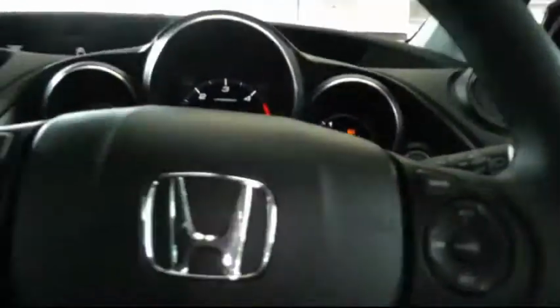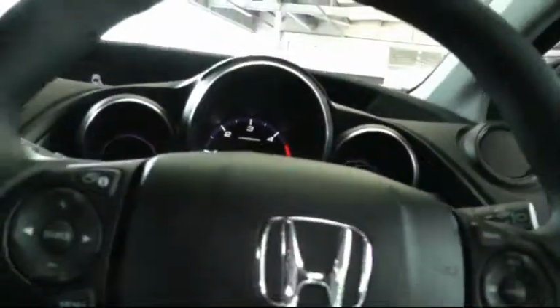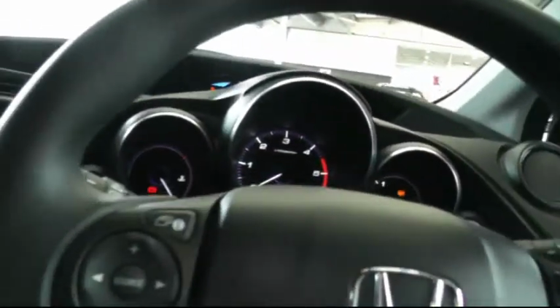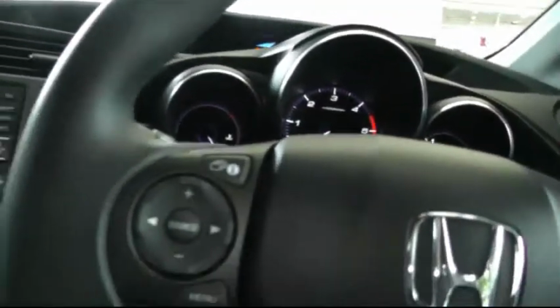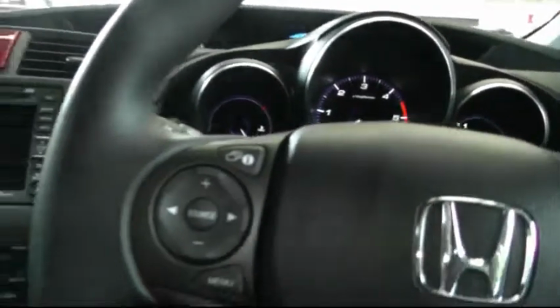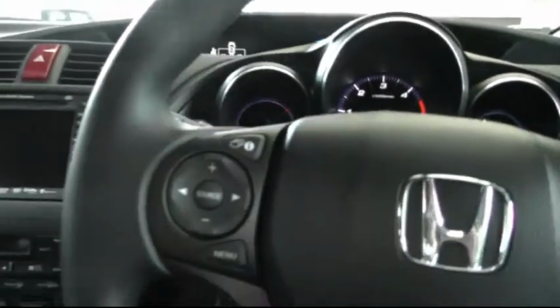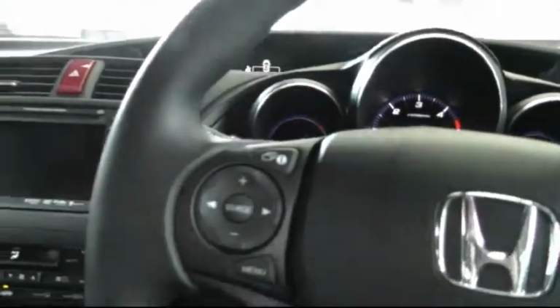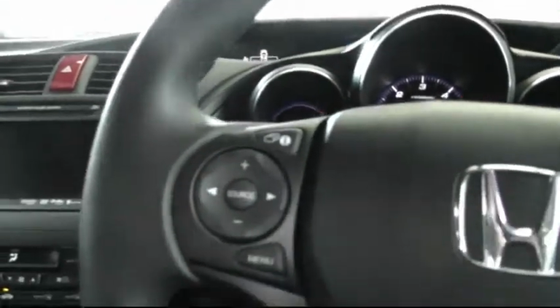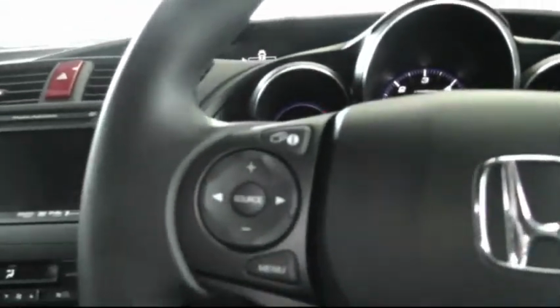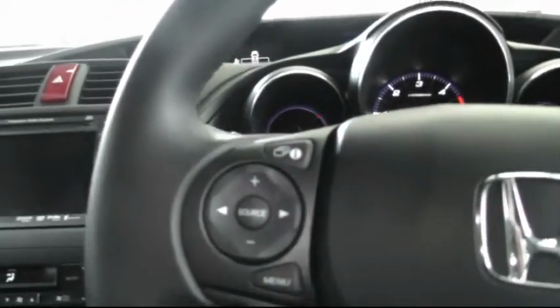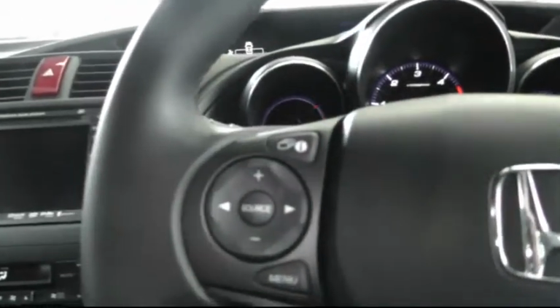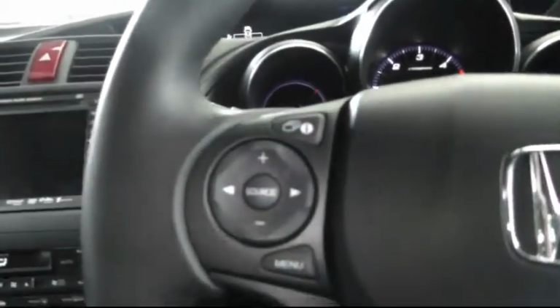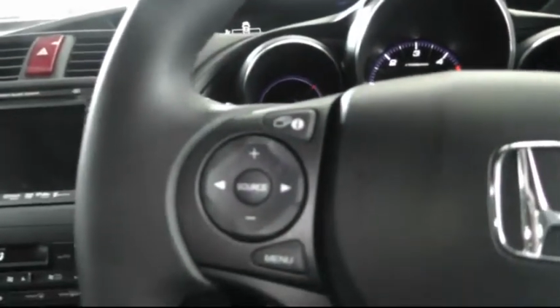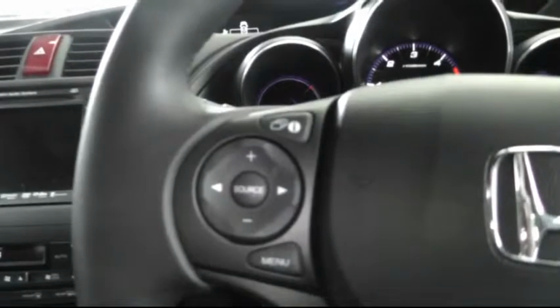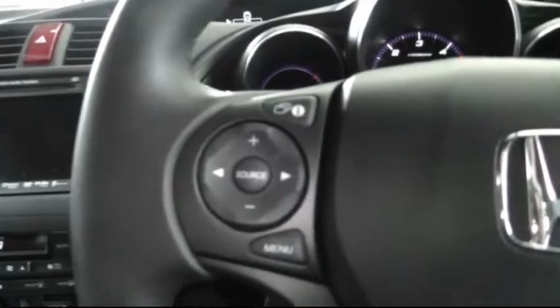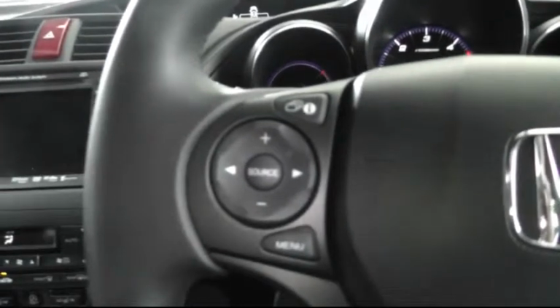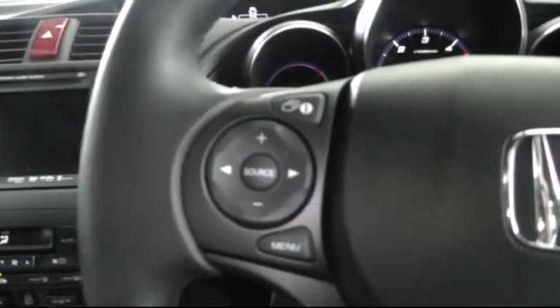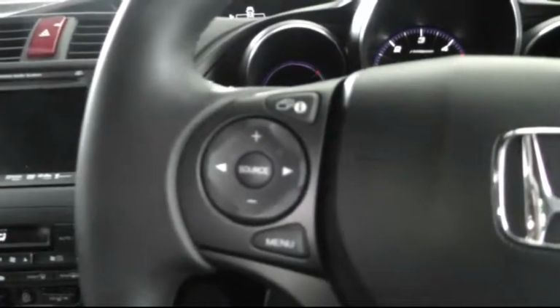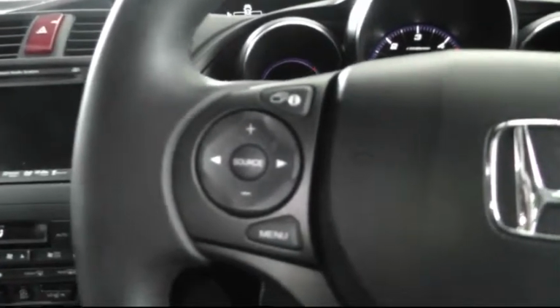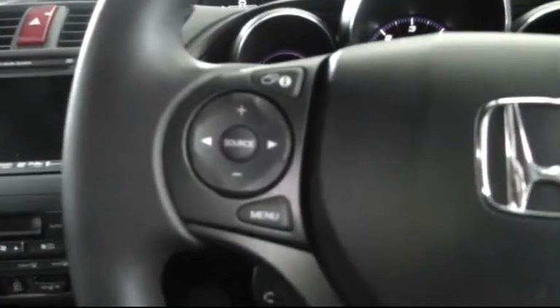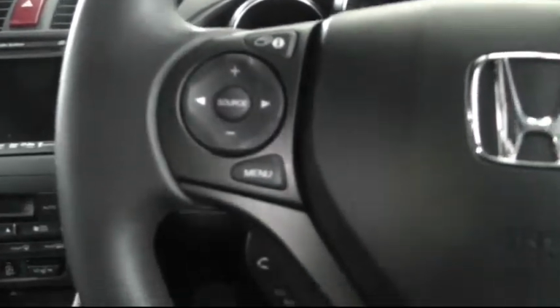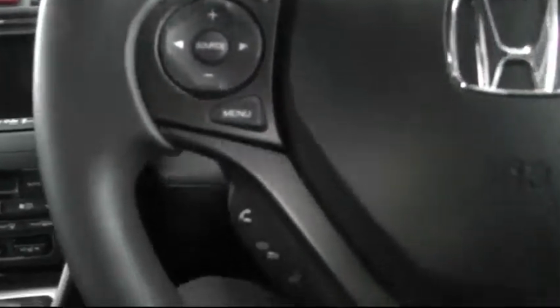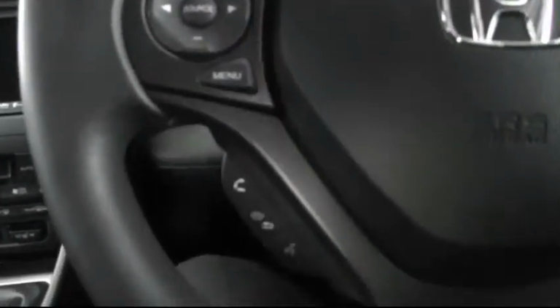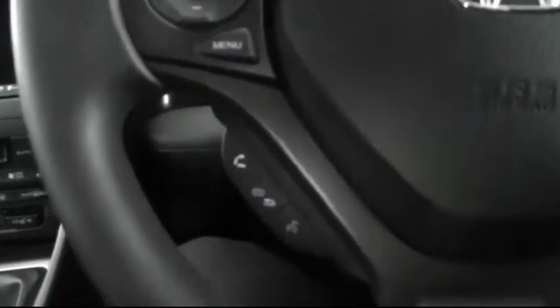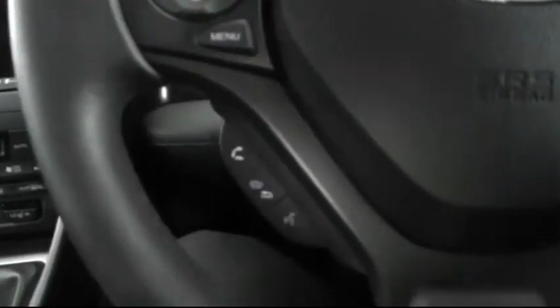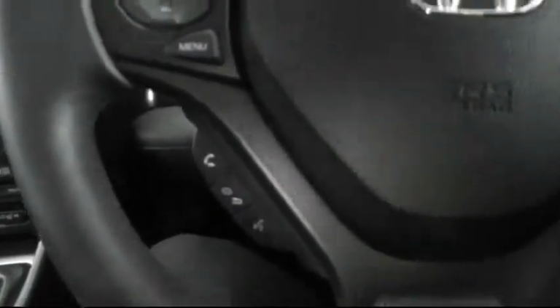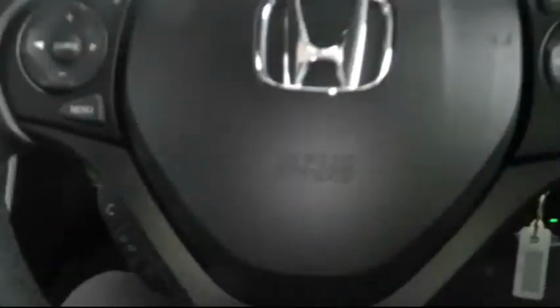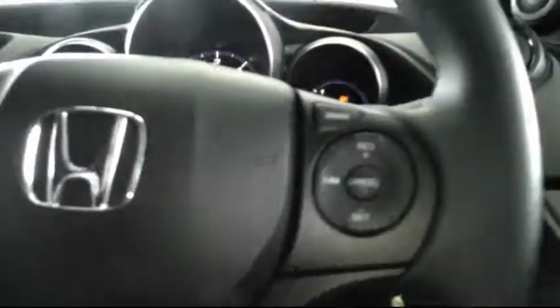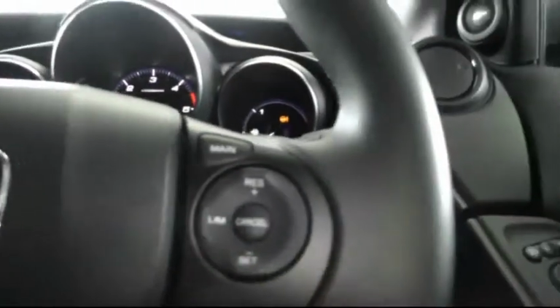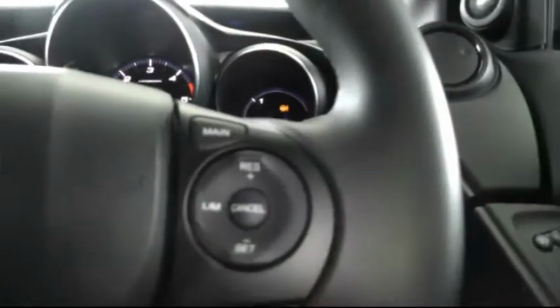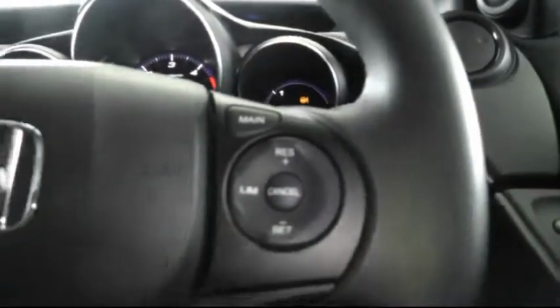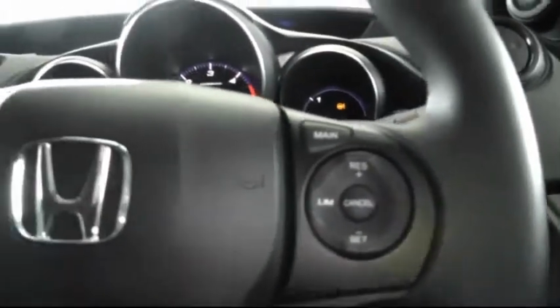Moving to the driver side of the car there's a multi-function steering wheel with controls for the stereo, Bluetooth telephone and also cruise control.